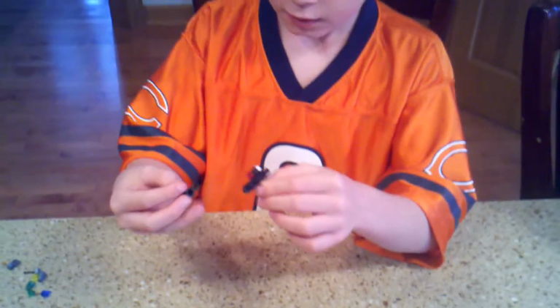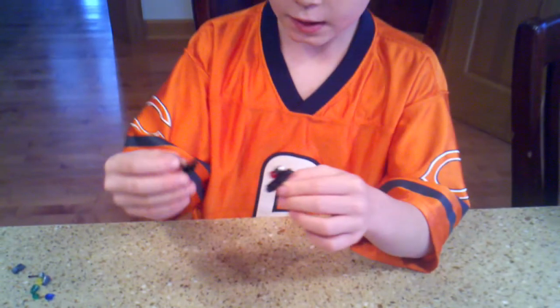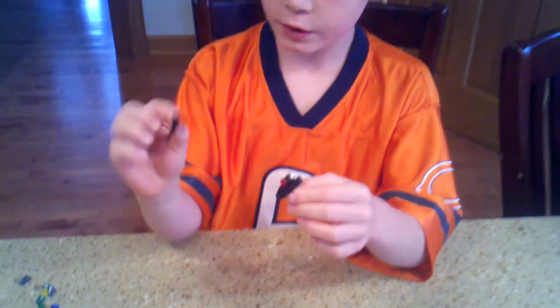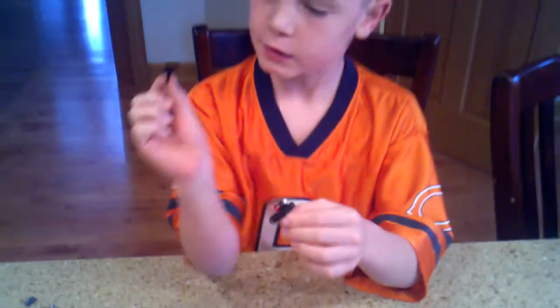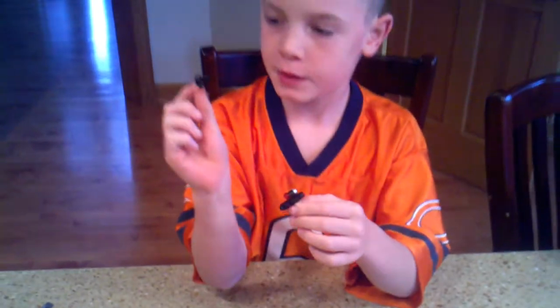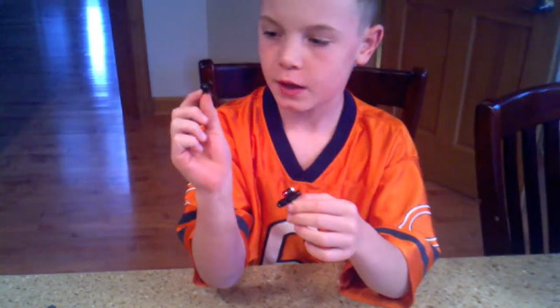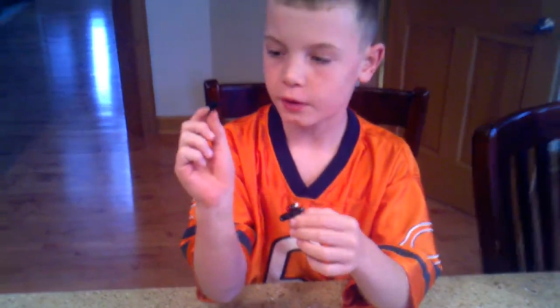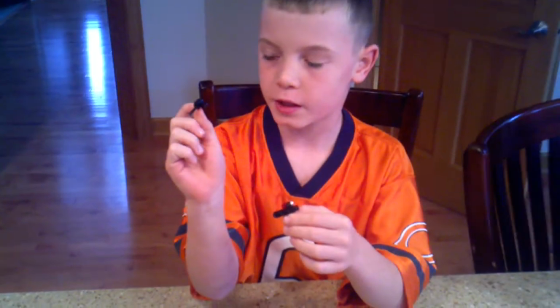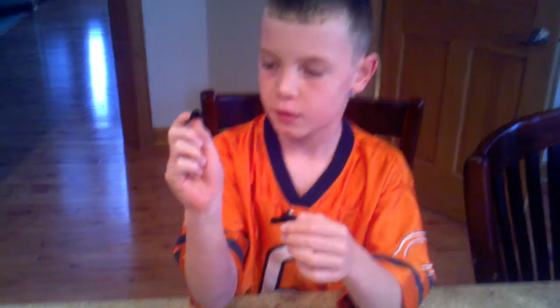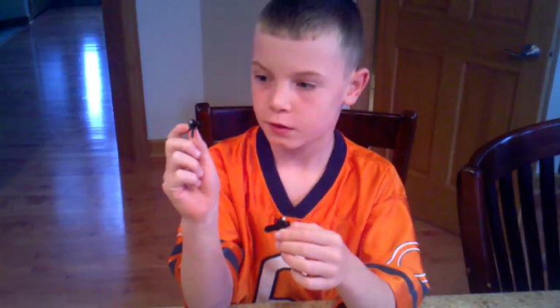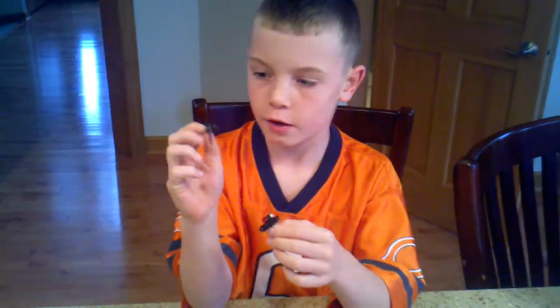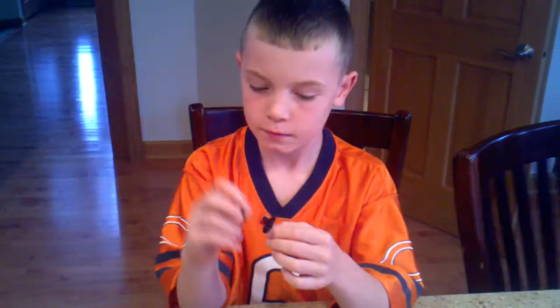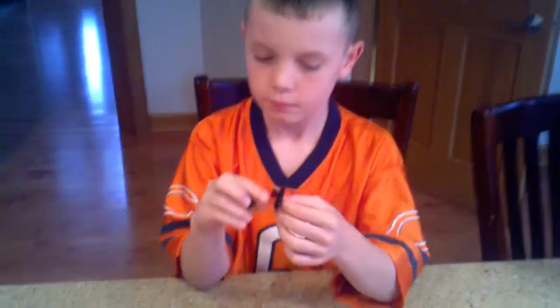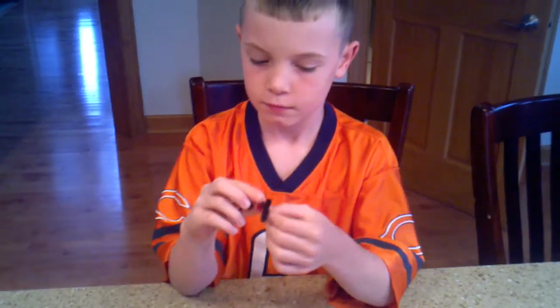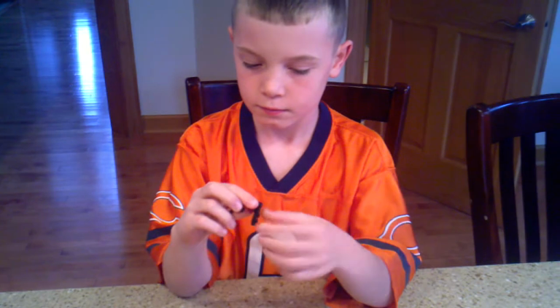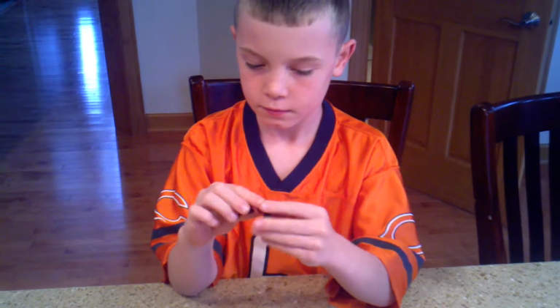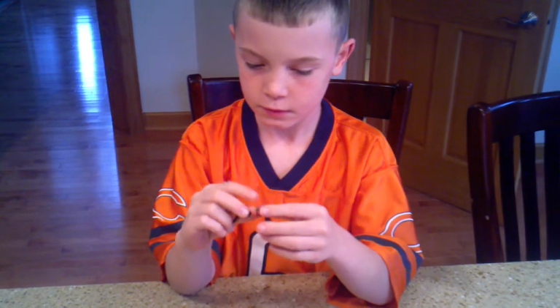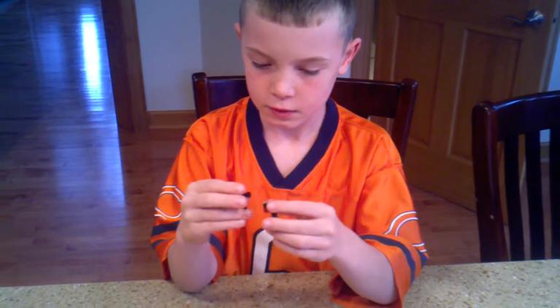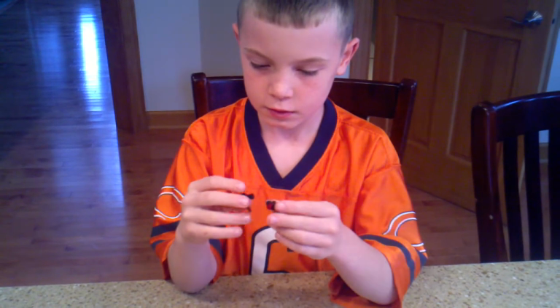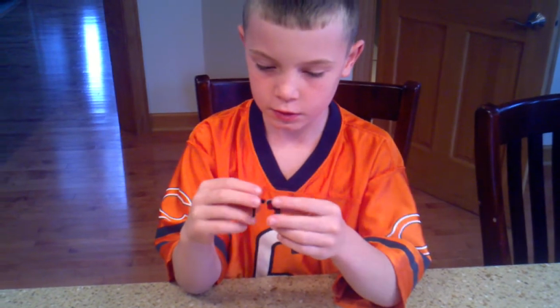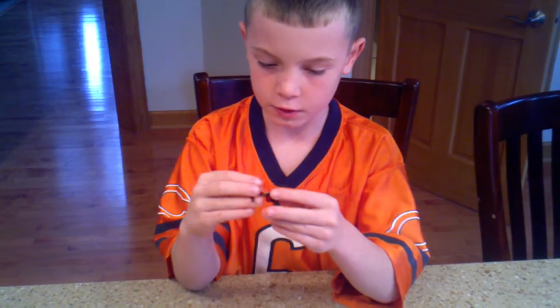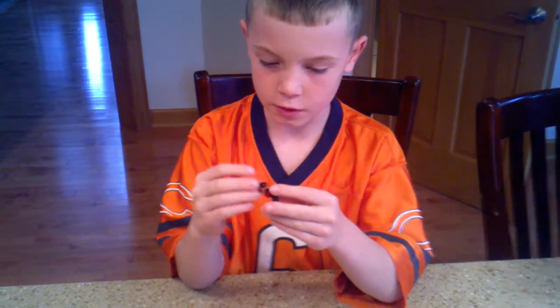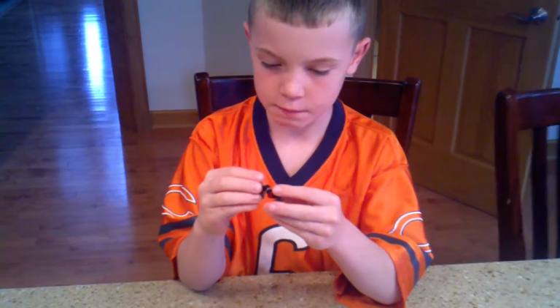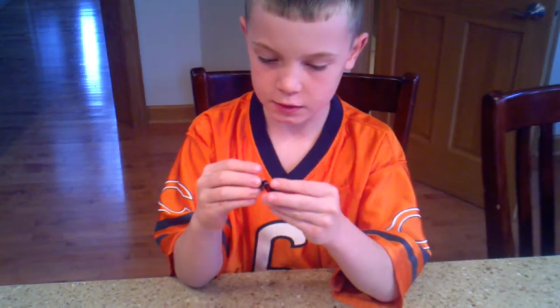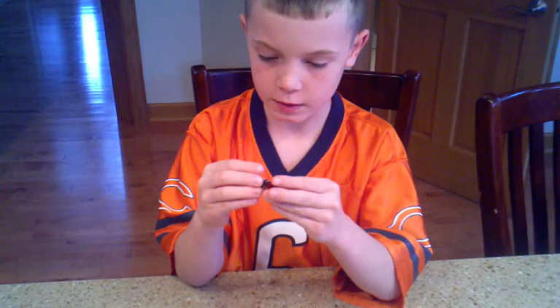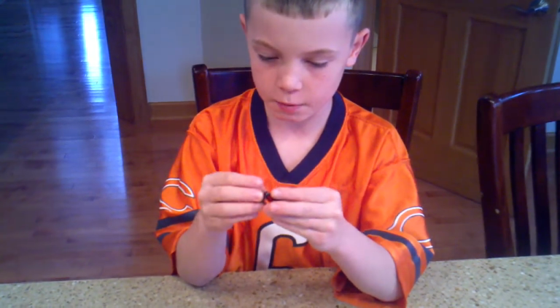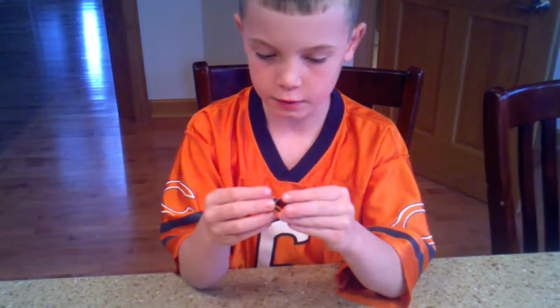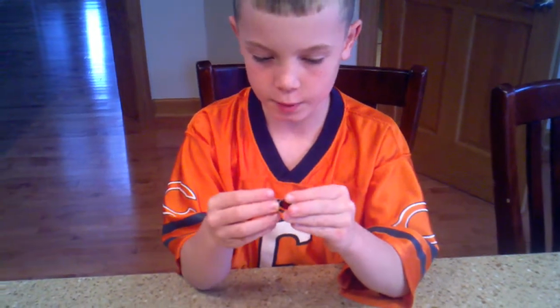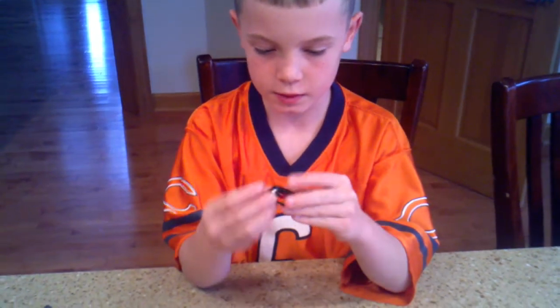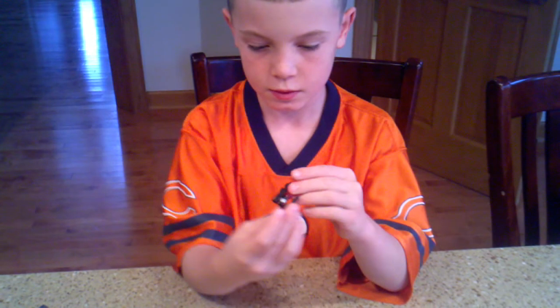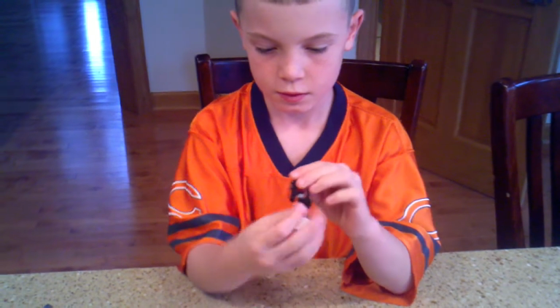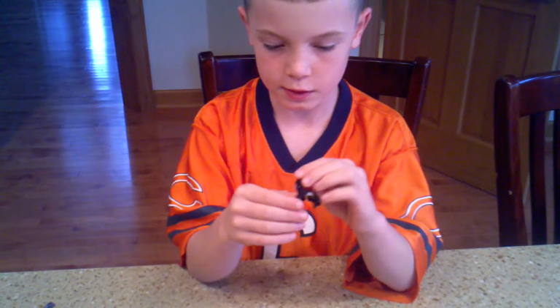And then you are going to take this piece, kind of like a mini gun. And so then you are going to nail that piece right there behind the gray piece. Like that.